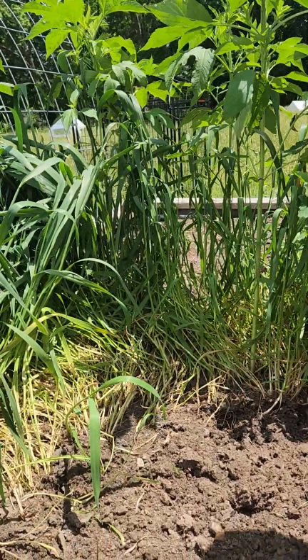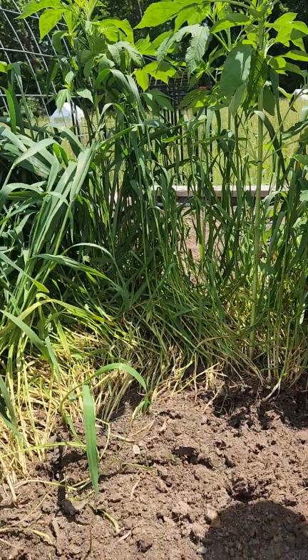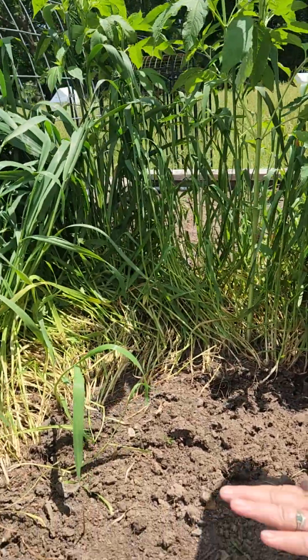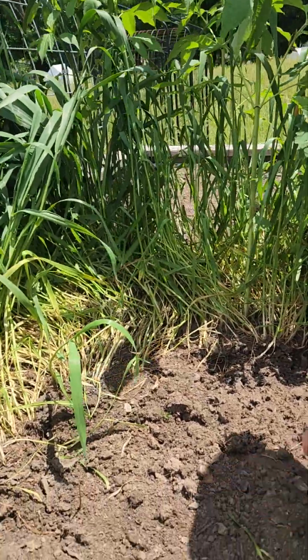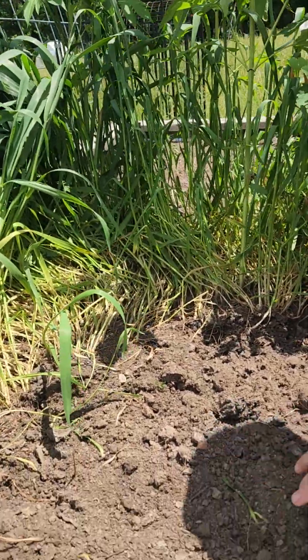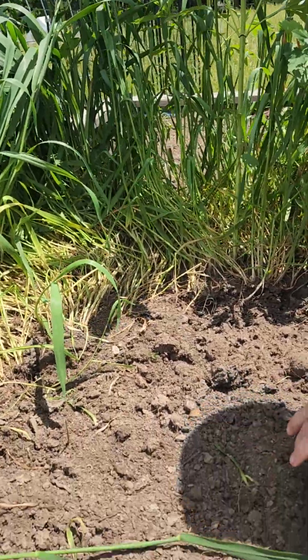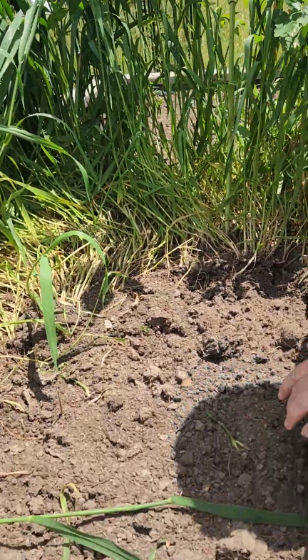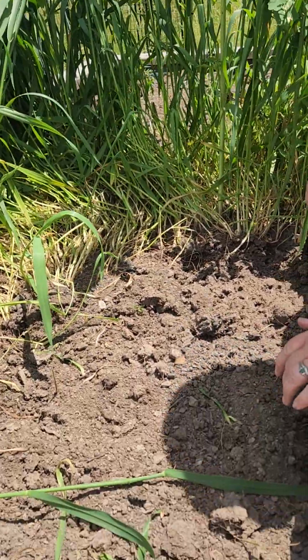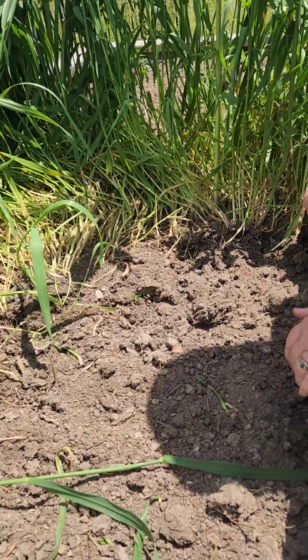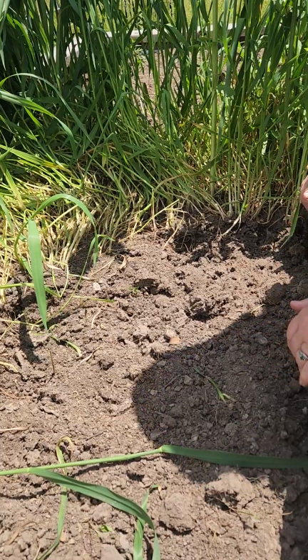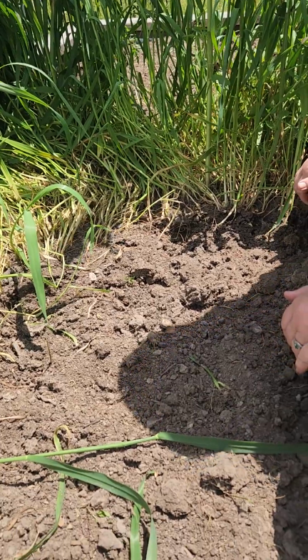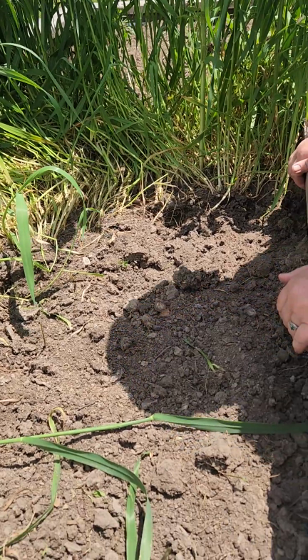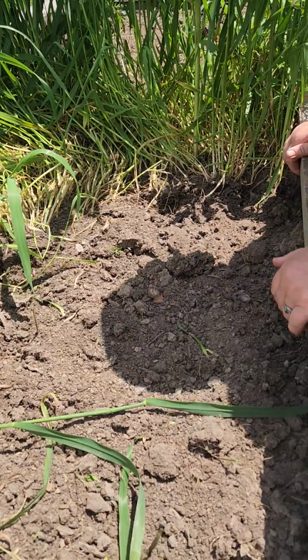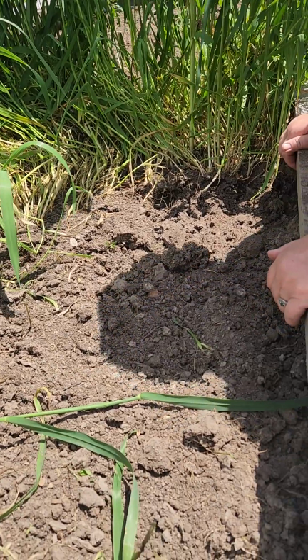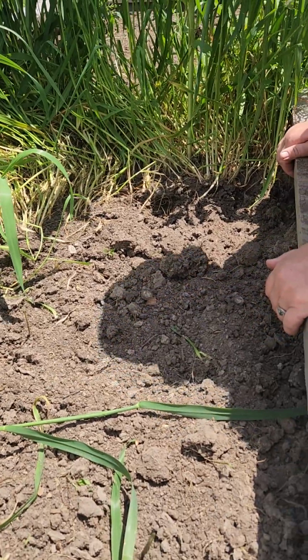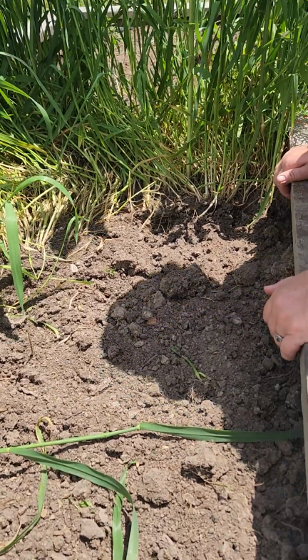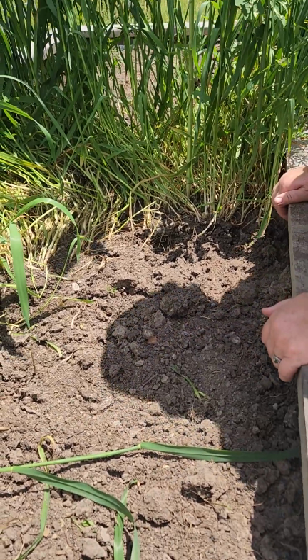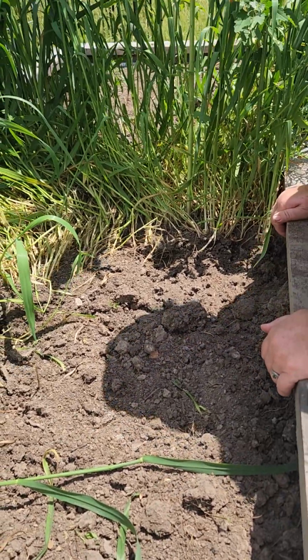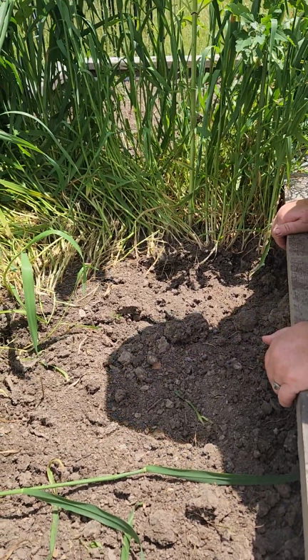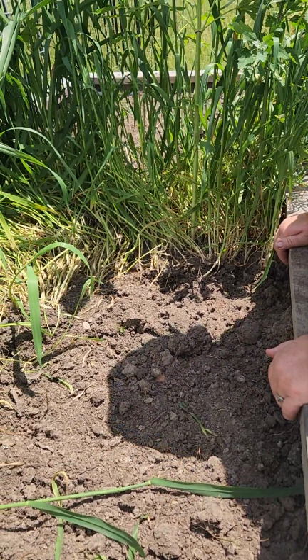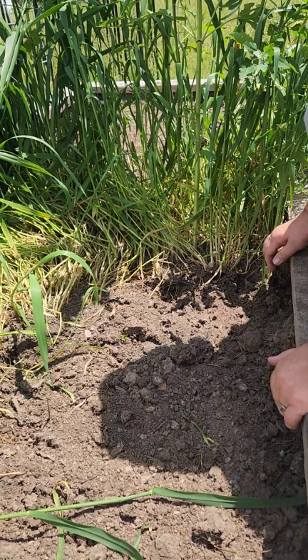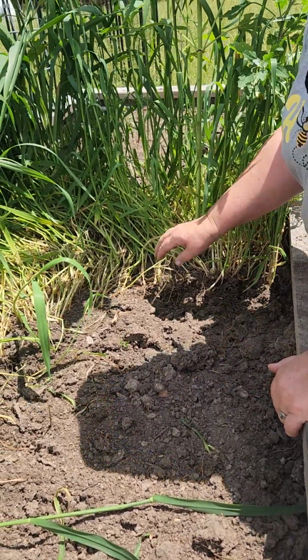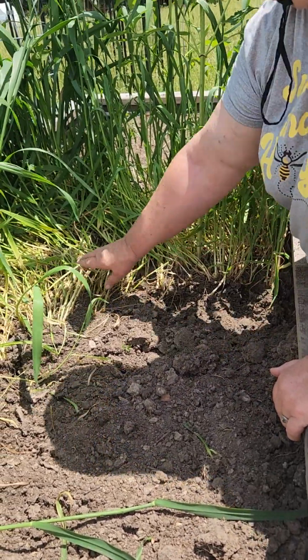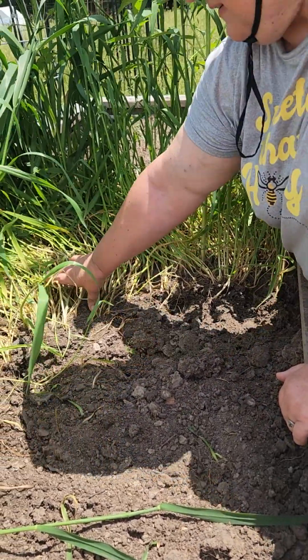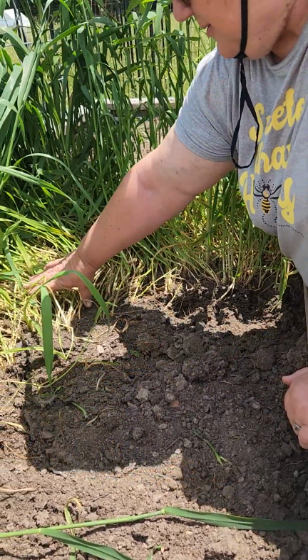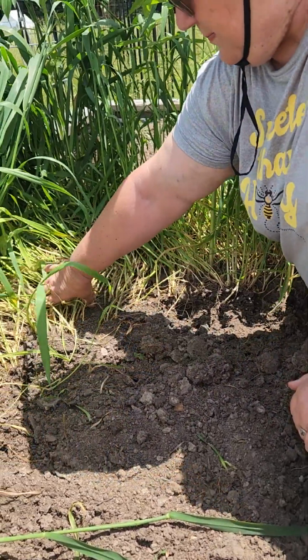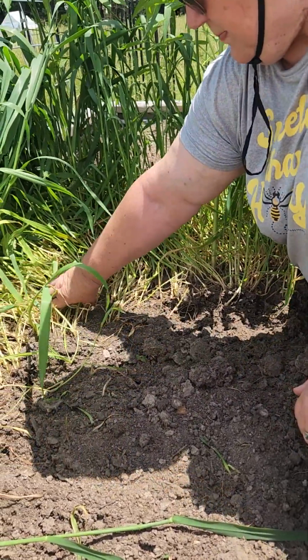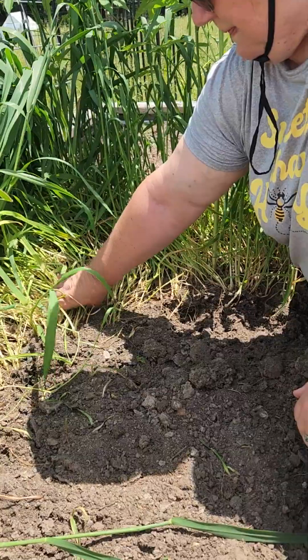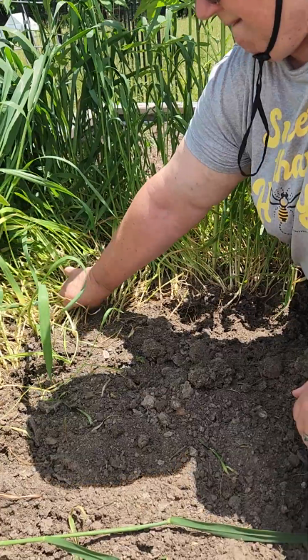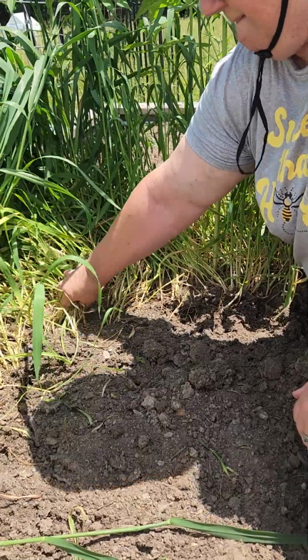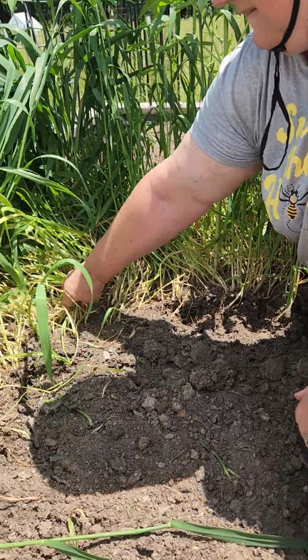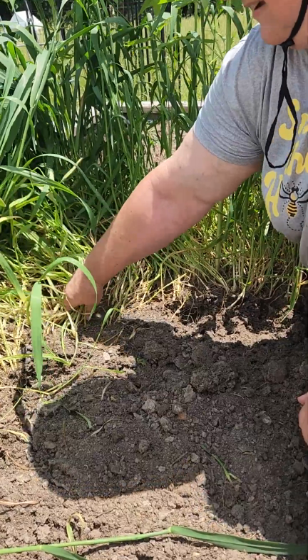So I'm at the raised beds. It's got the chicken compost in it. I've showed our viewers some views of this before, but what are you doing right now?